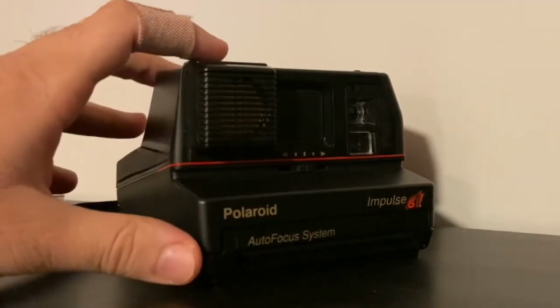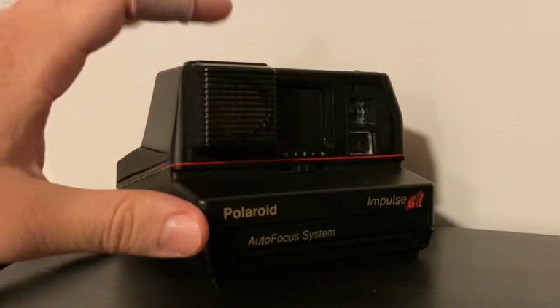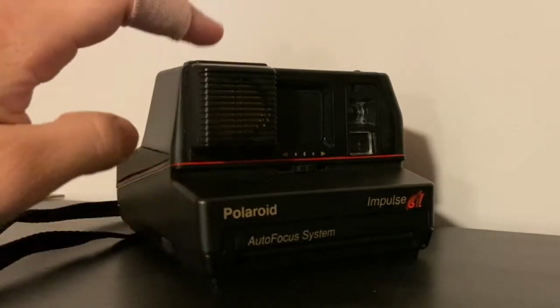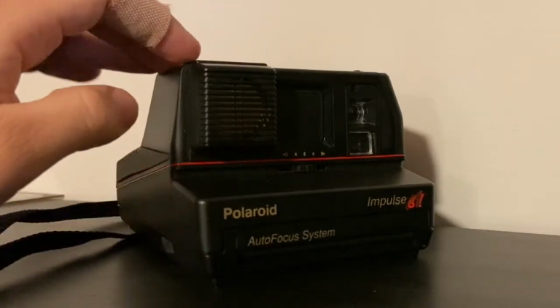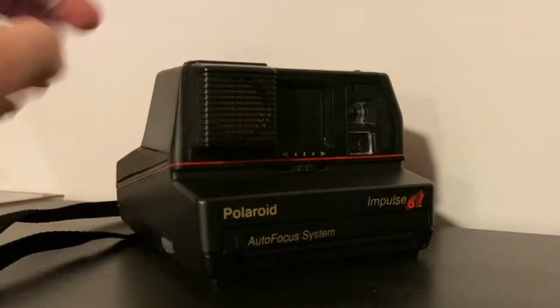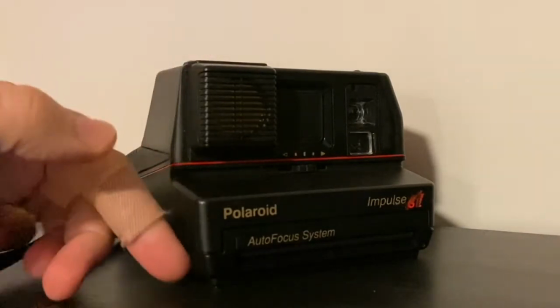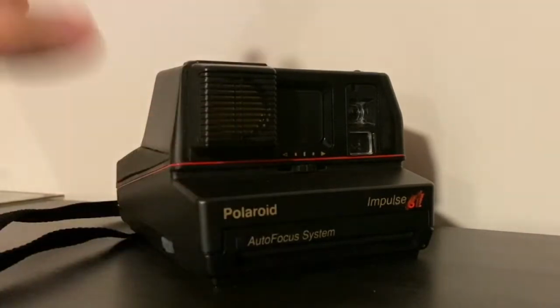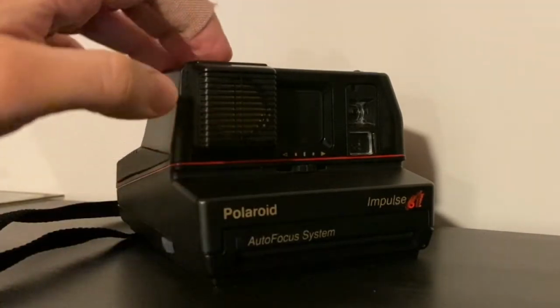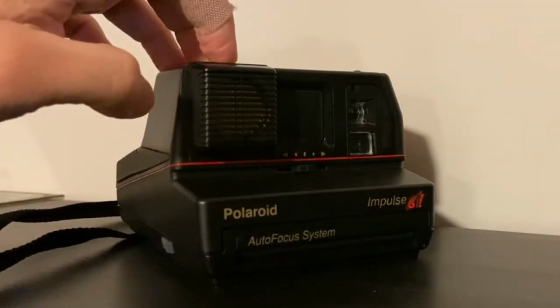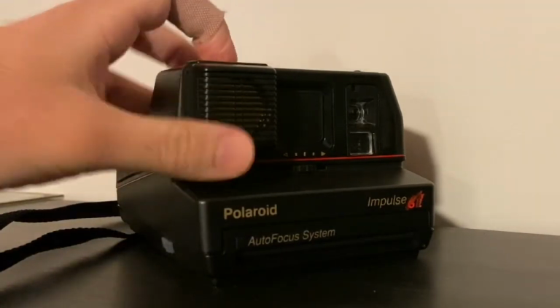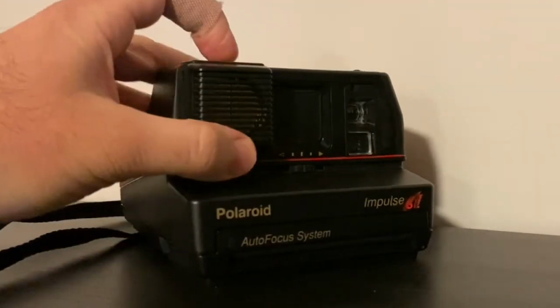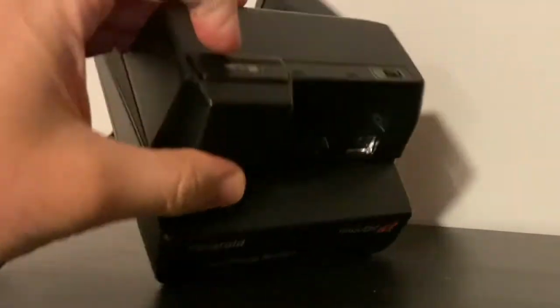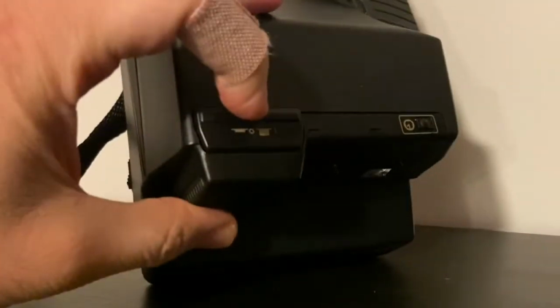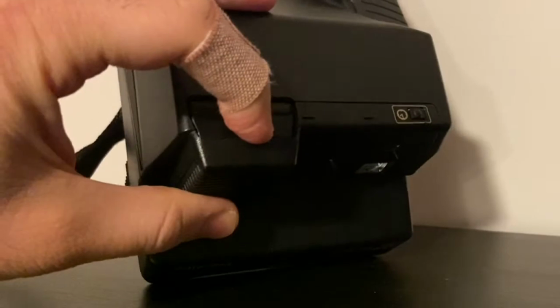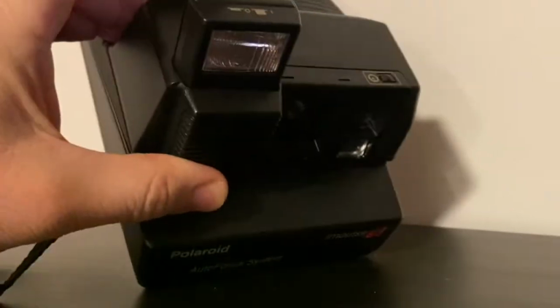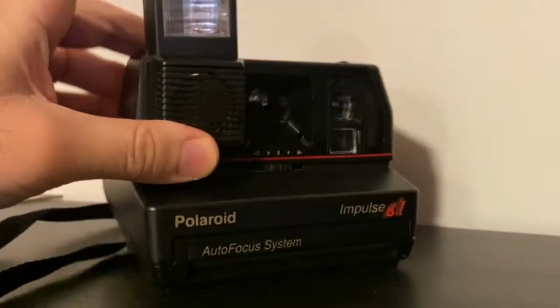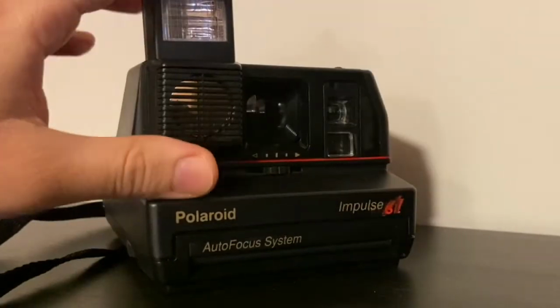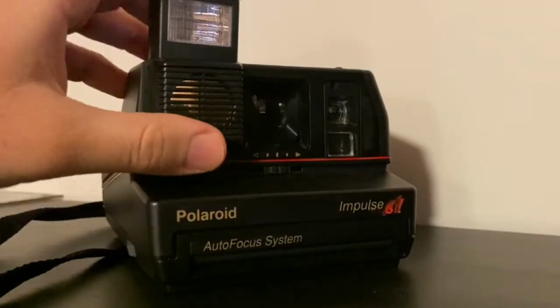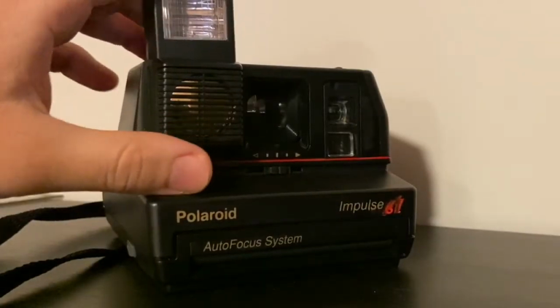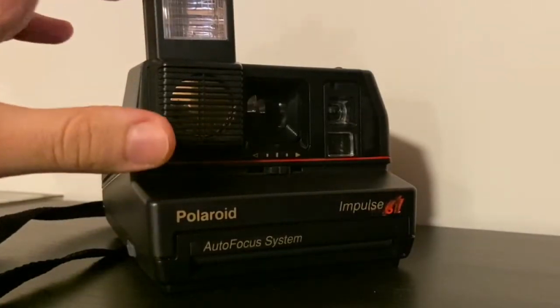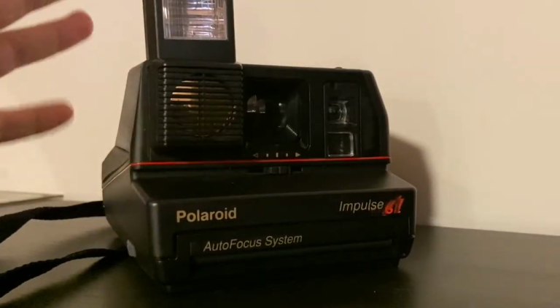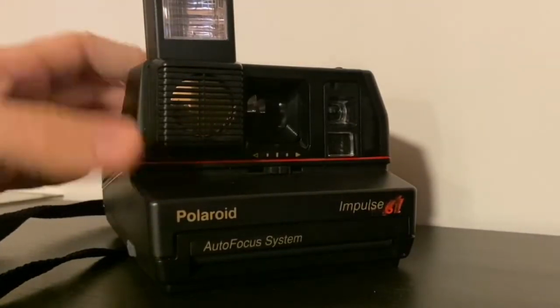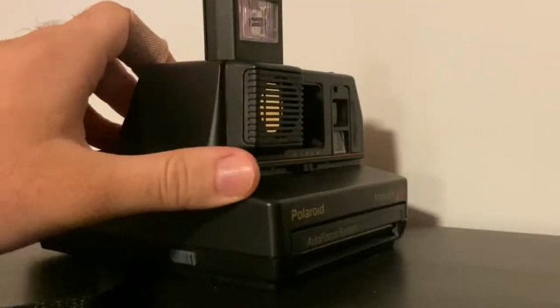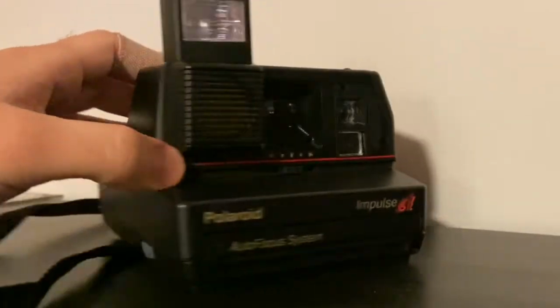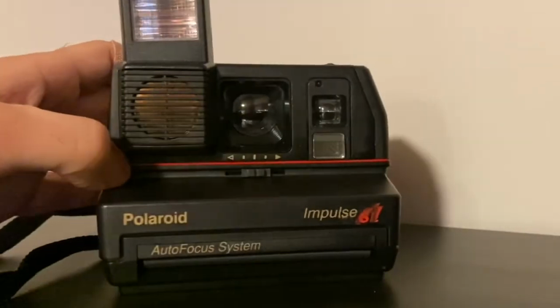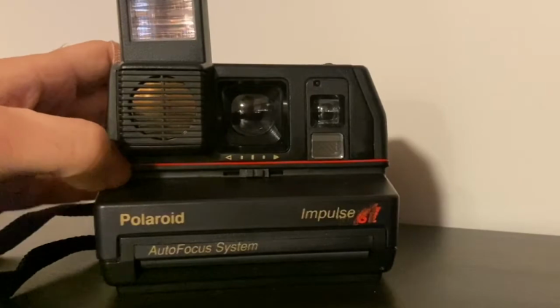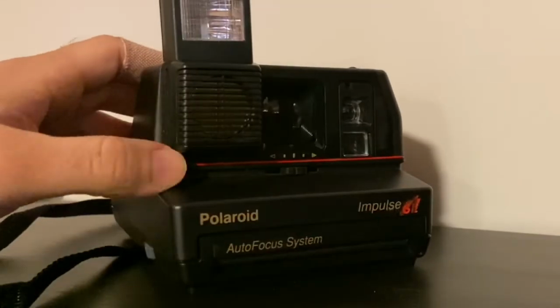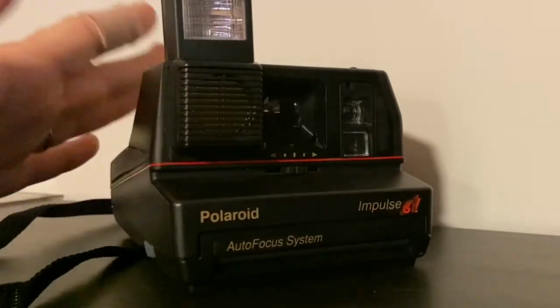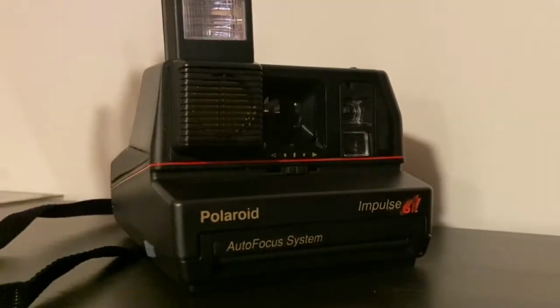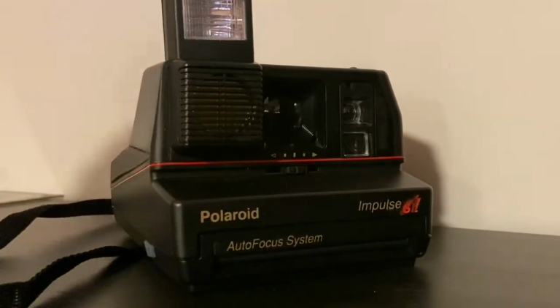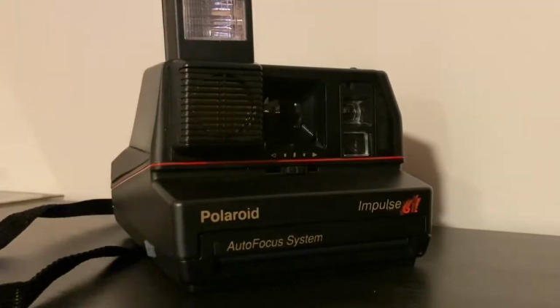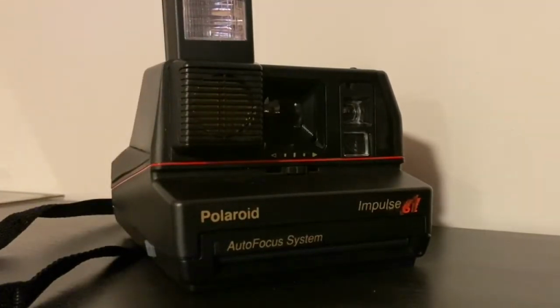We don't want to touch the top of the film so we don't damage it. Turn the camera on by pressing the on button, which is also the flash button. It's nice and compact with a great vintage 80s vibe.